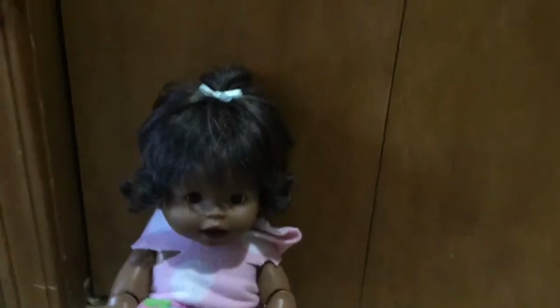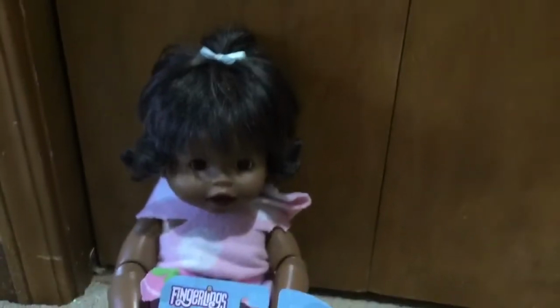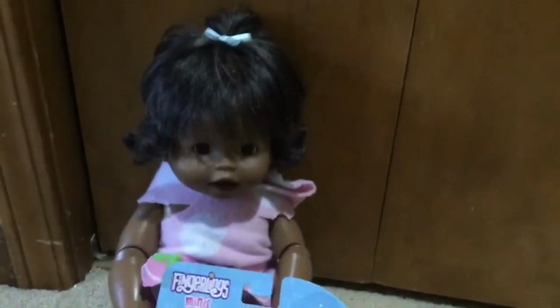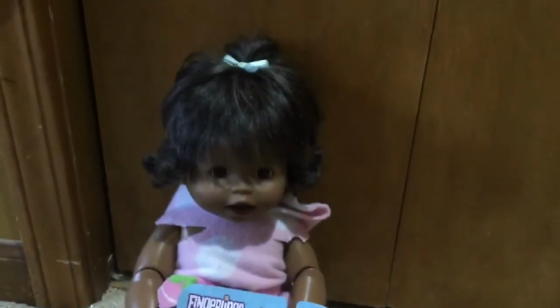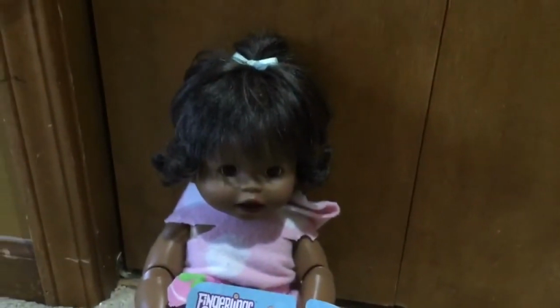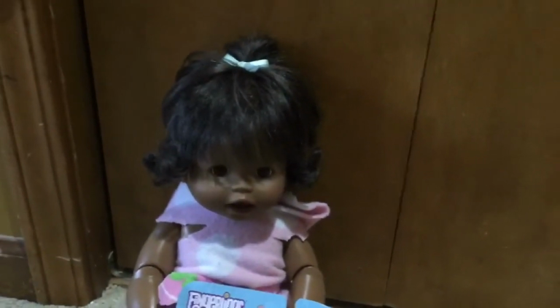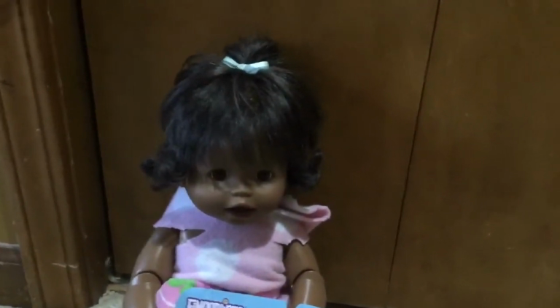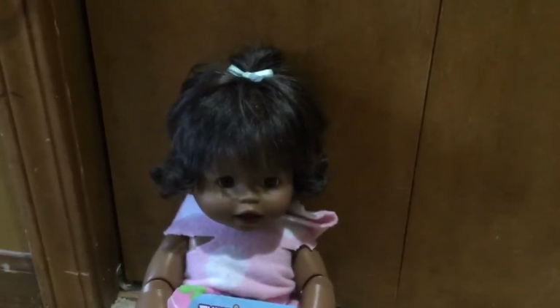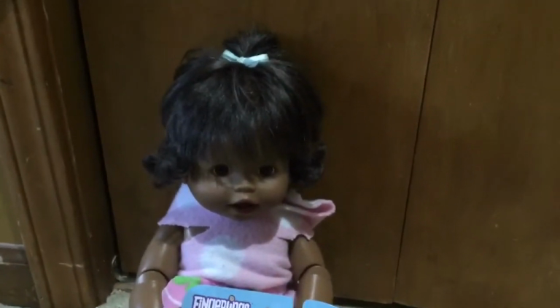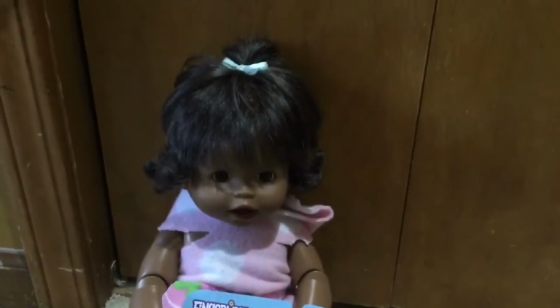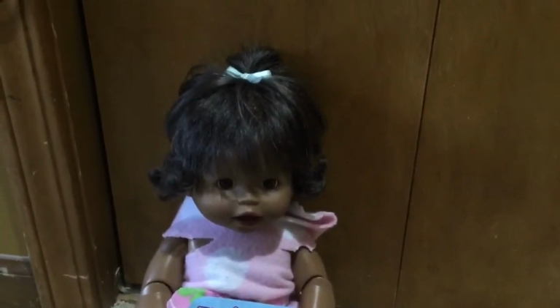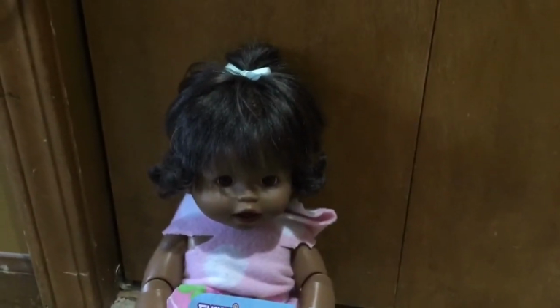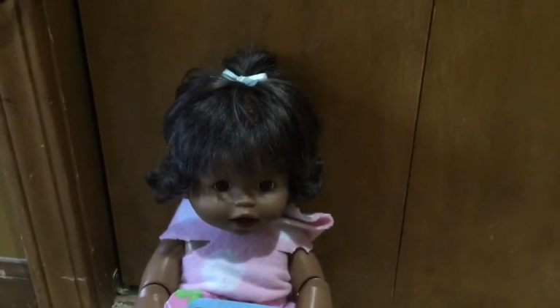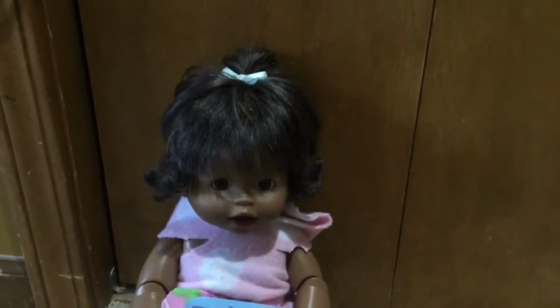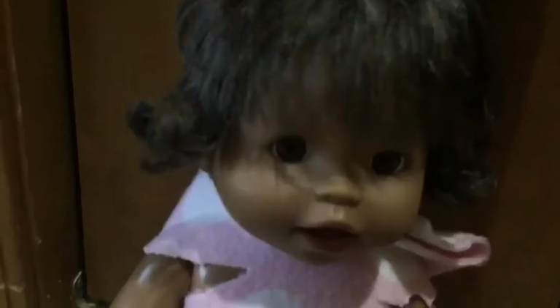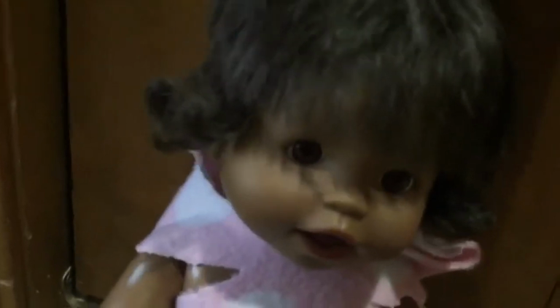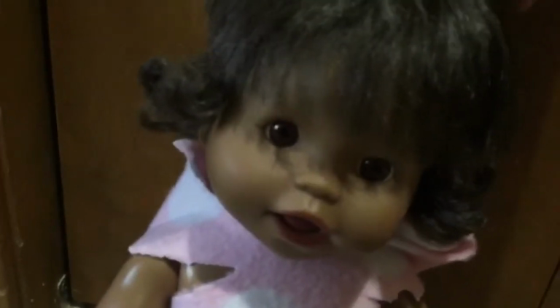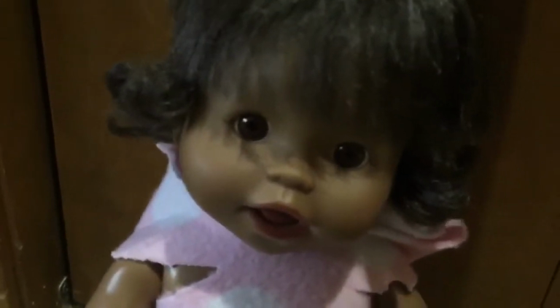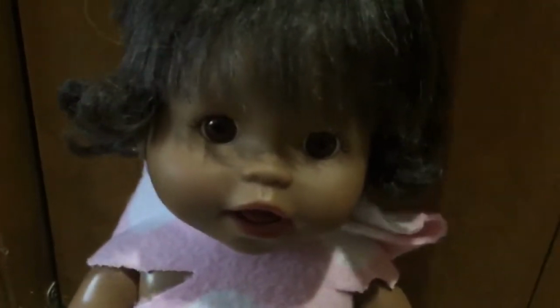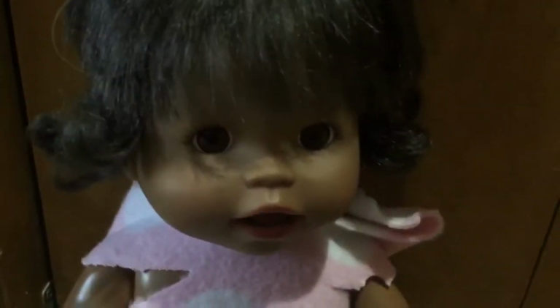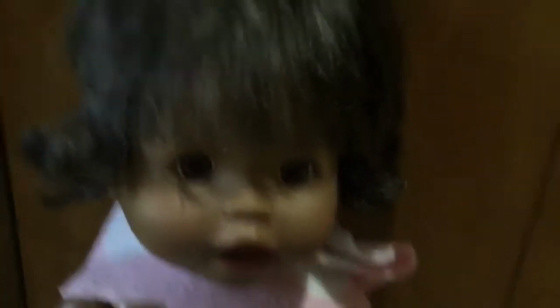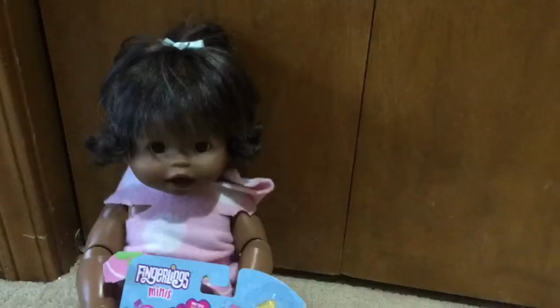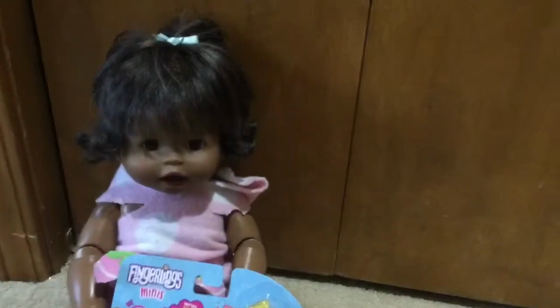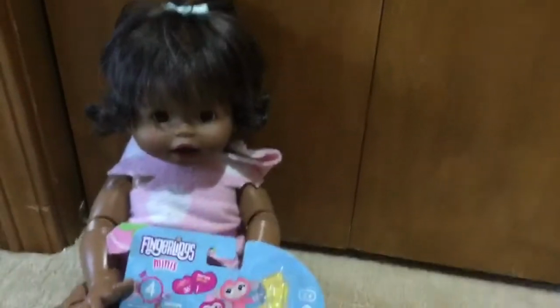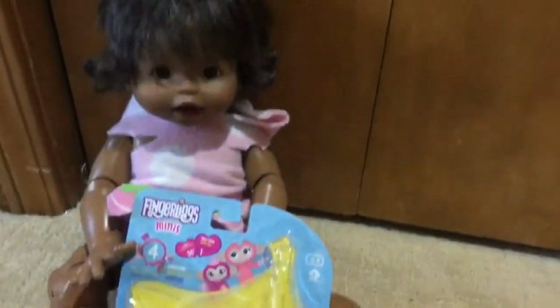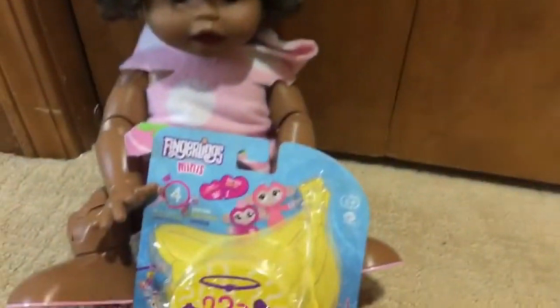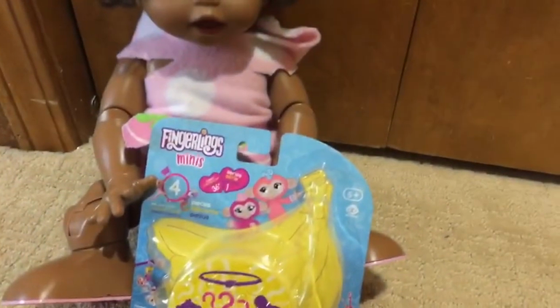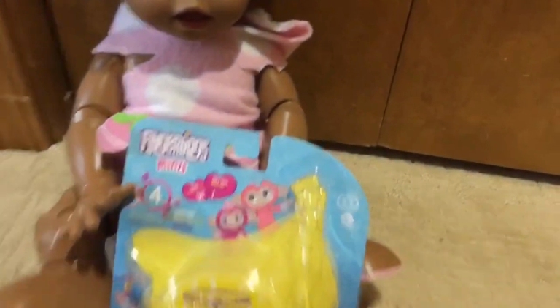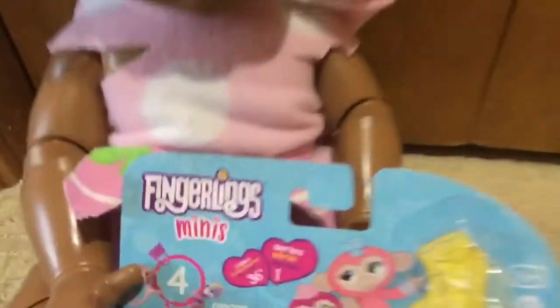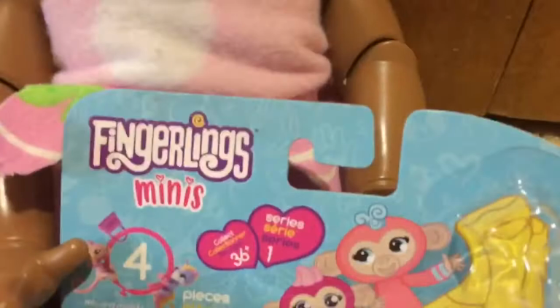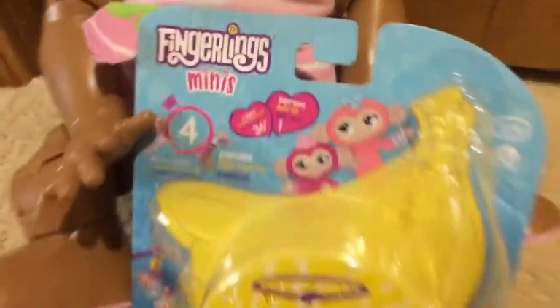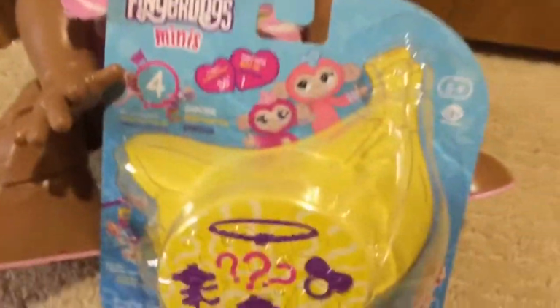Hi Friptastic fans, it's Friptastic here, and I'm also with Autumn. And today we're going to review Fingerlings Minis.